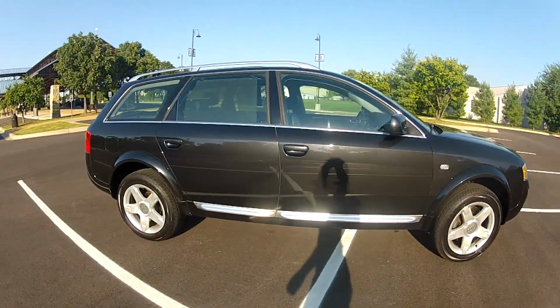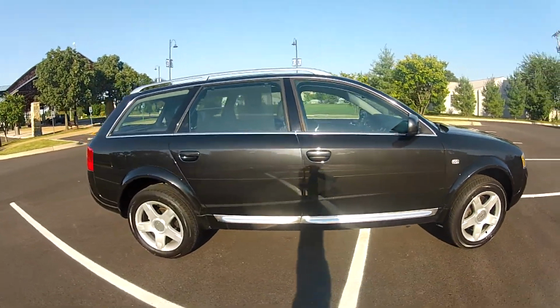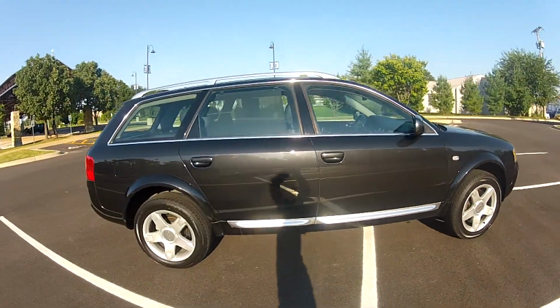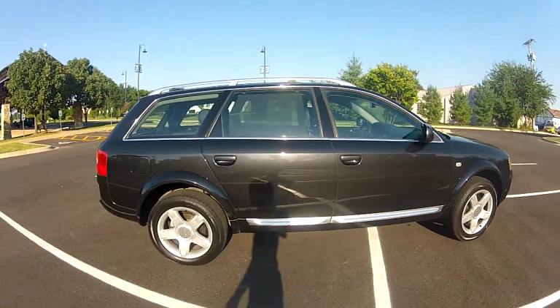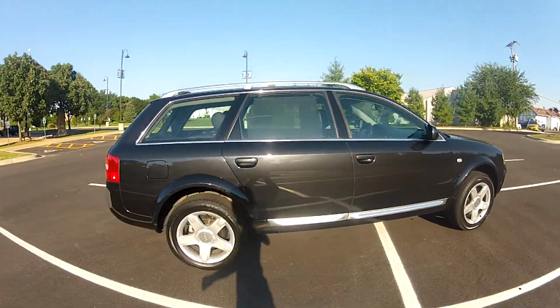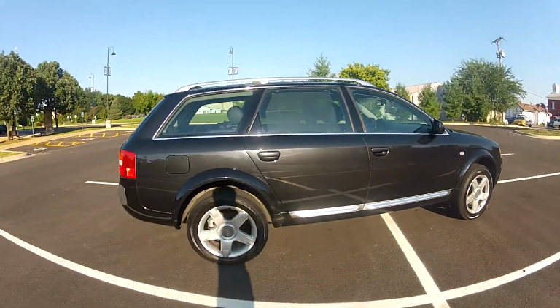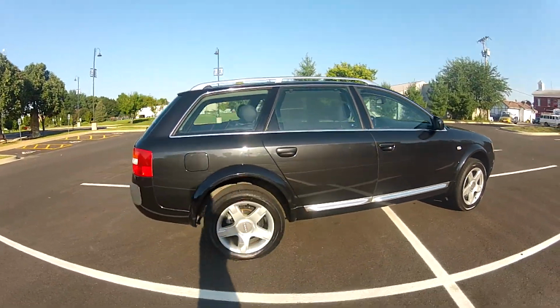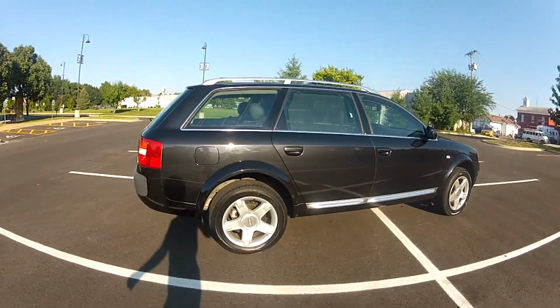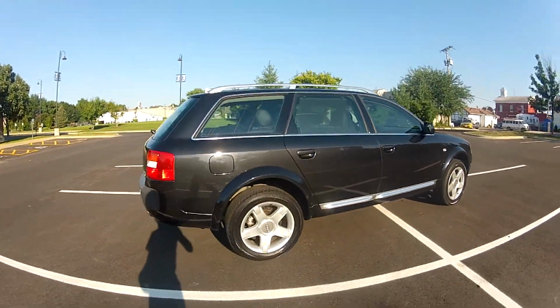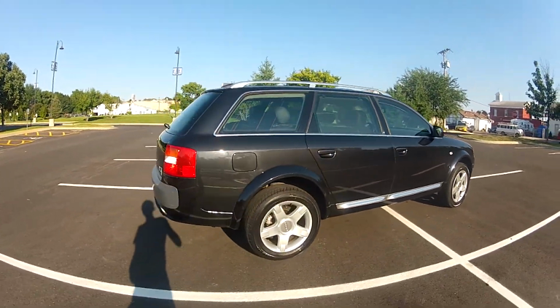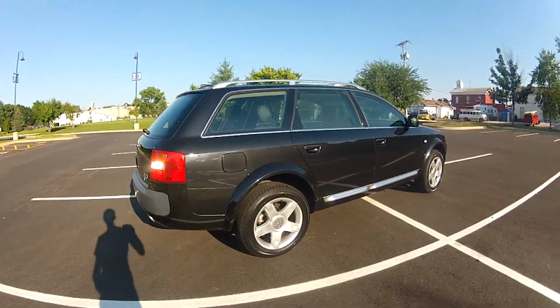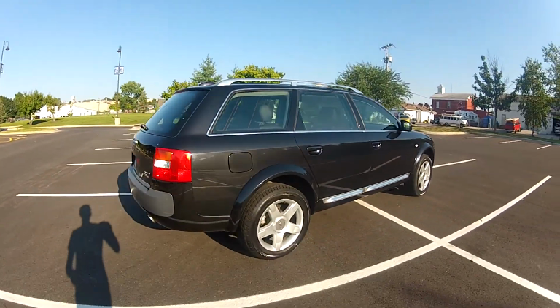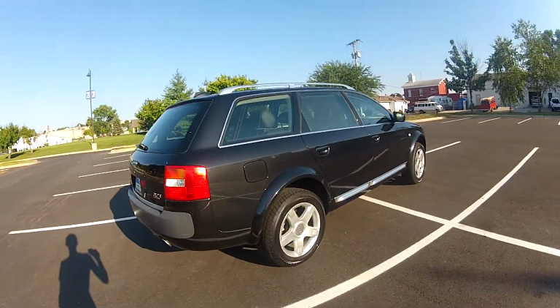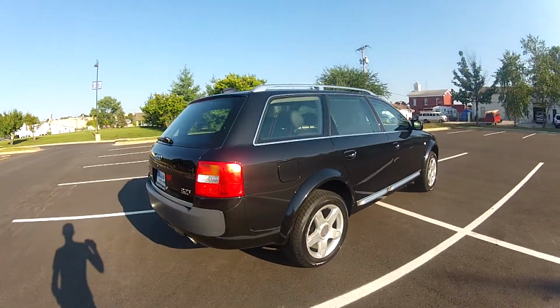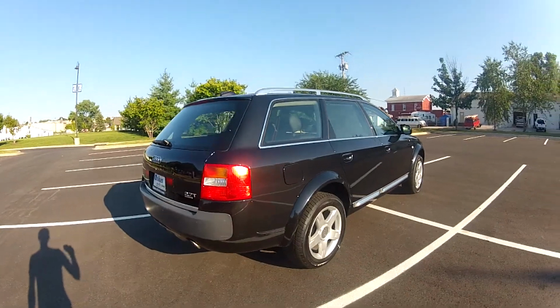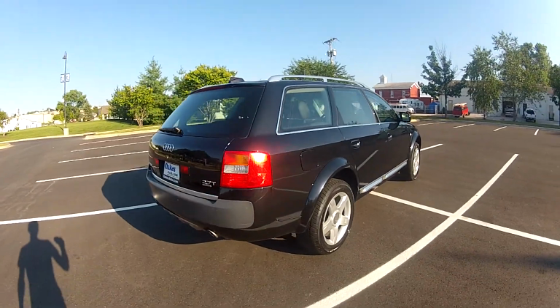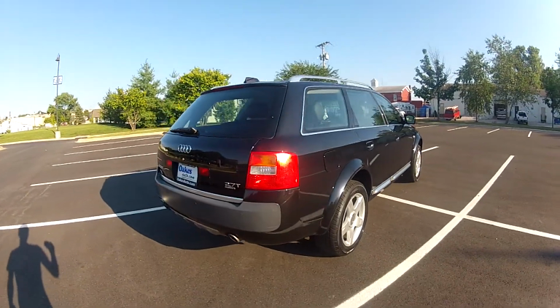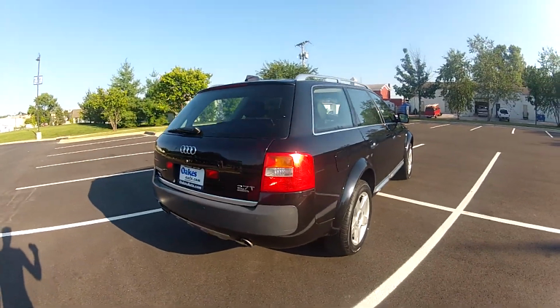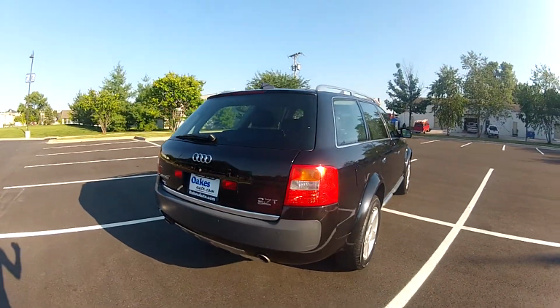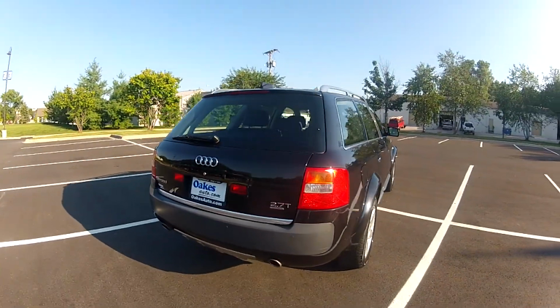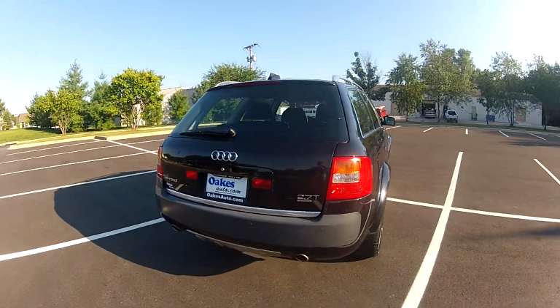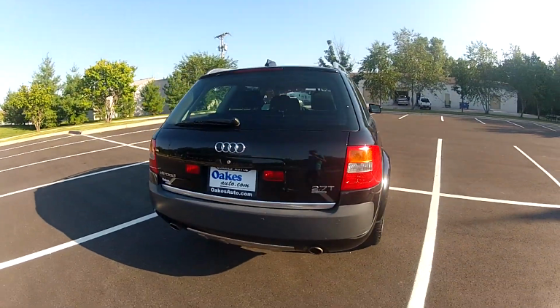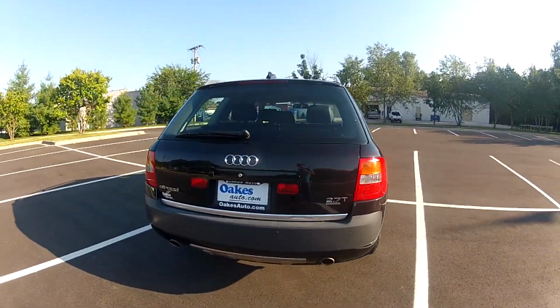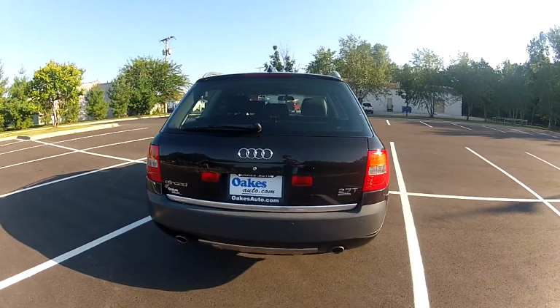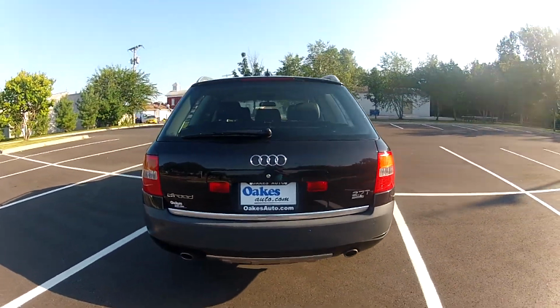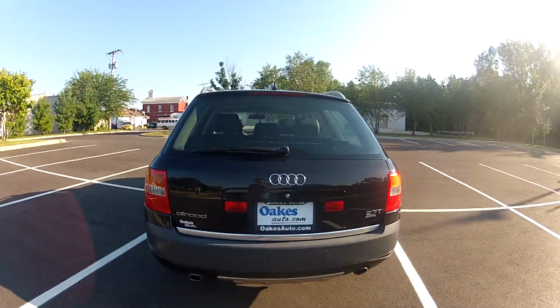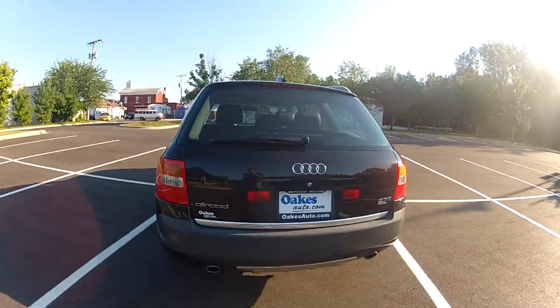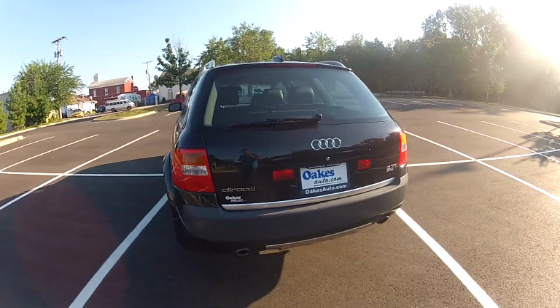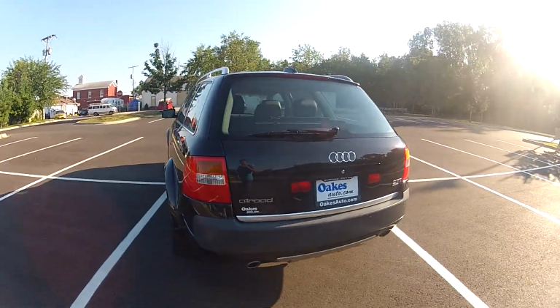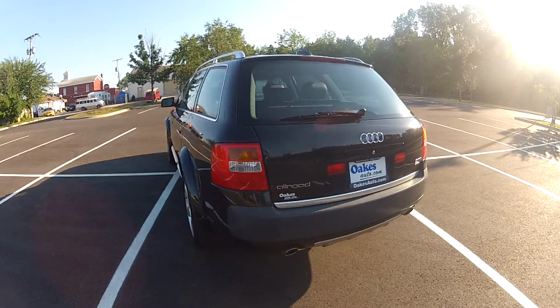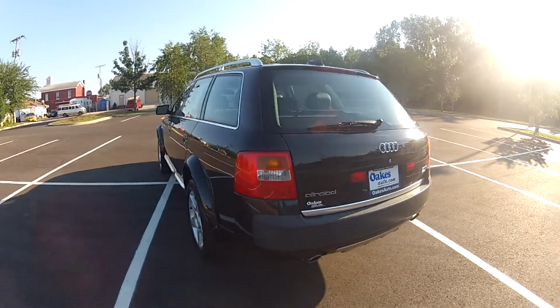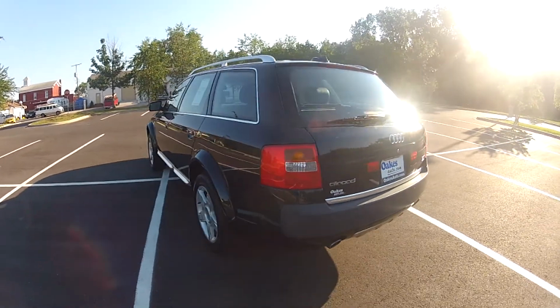The rest of the body is in very nice condition, free of any major dings, dents or scratches, and the paint has a nice deep shine to it. It also features parking sensors and a large rear hatch area.